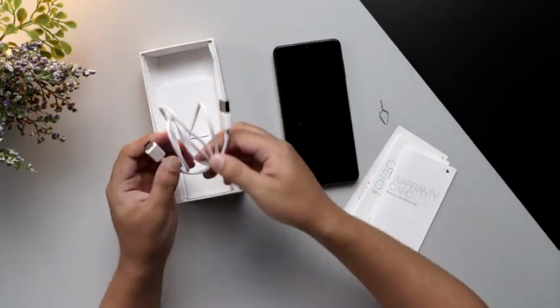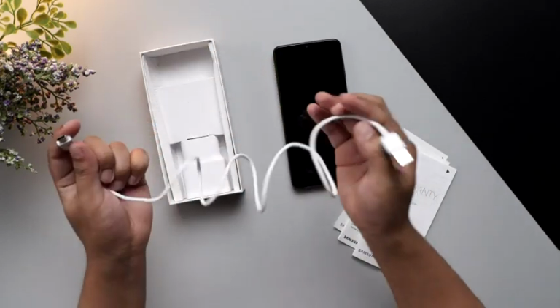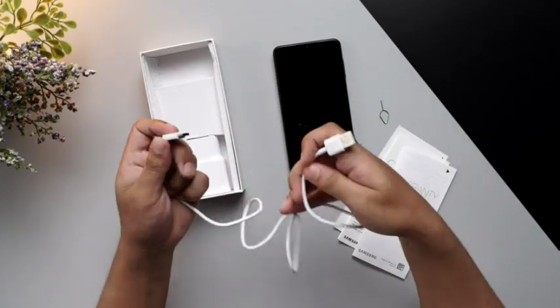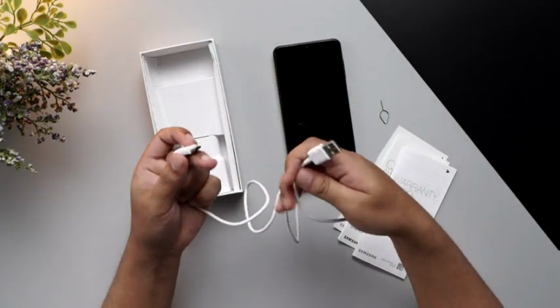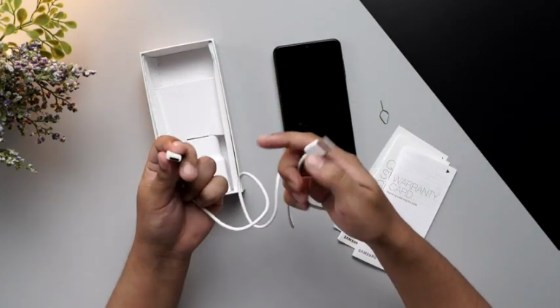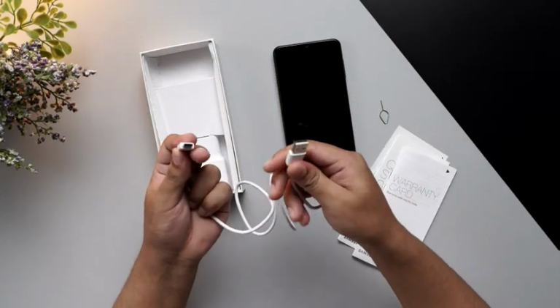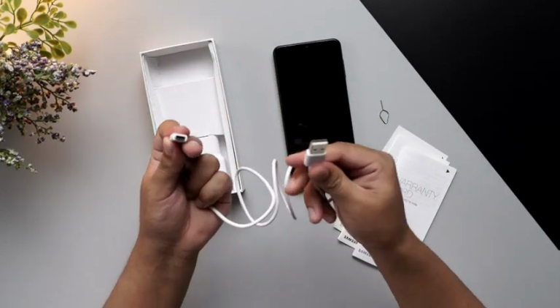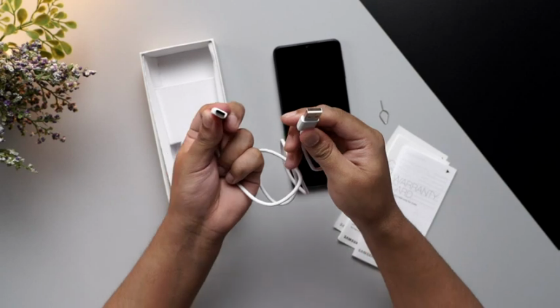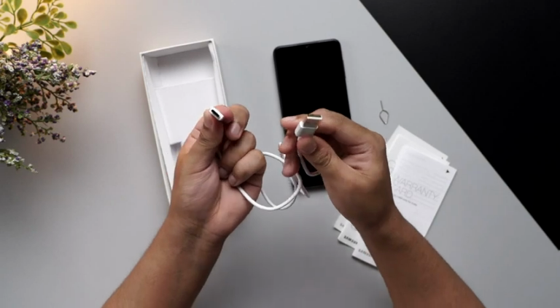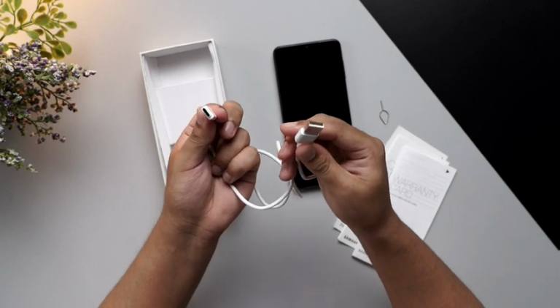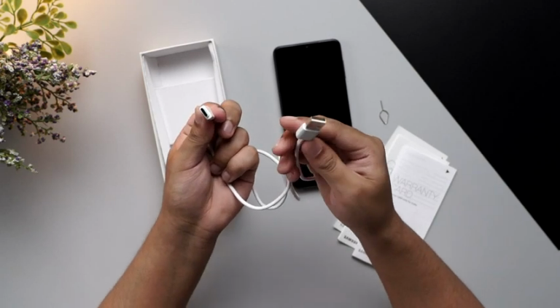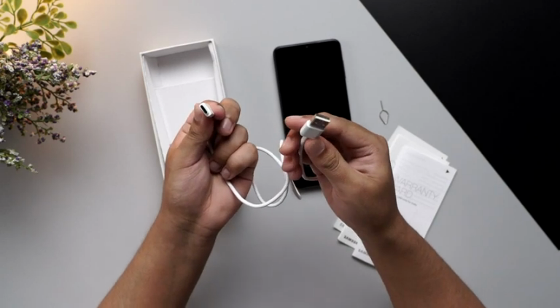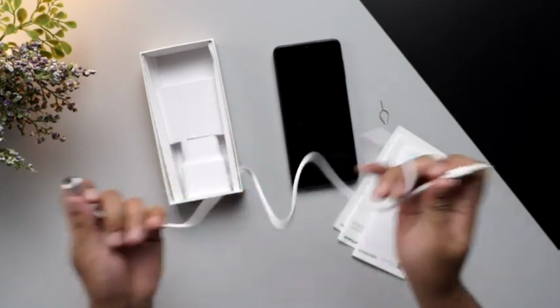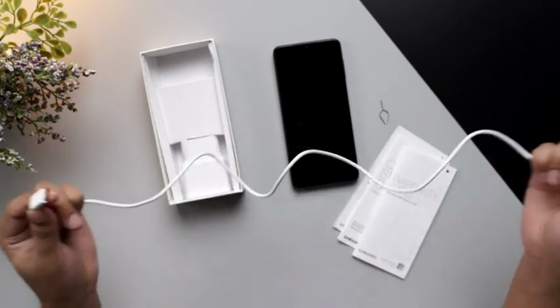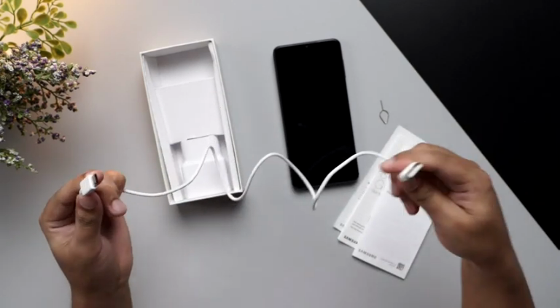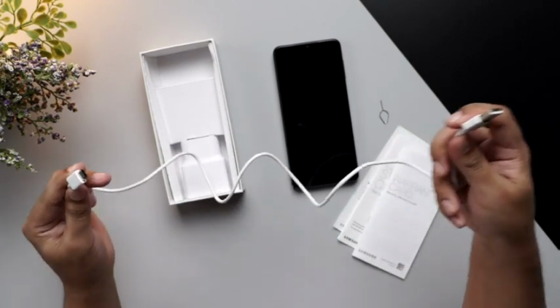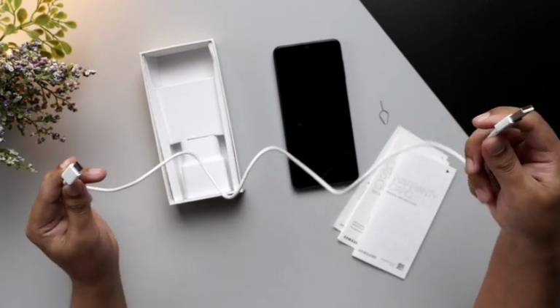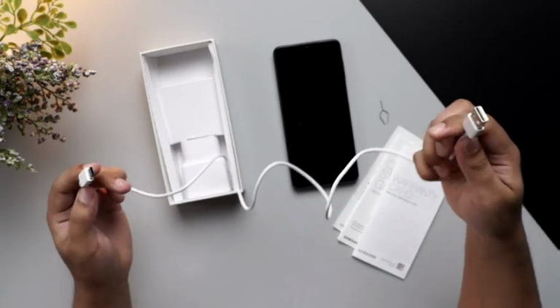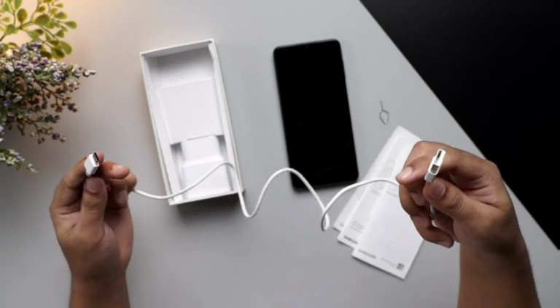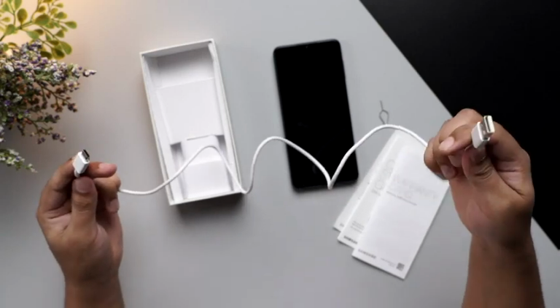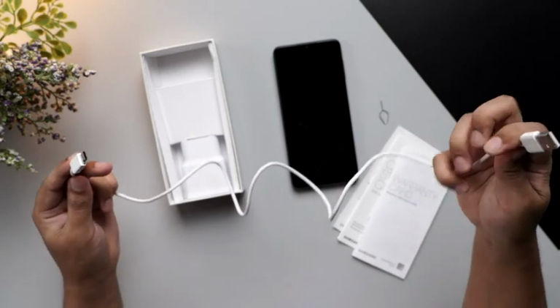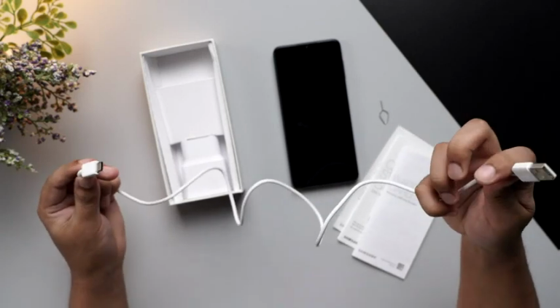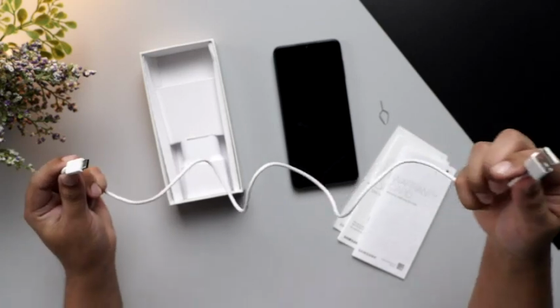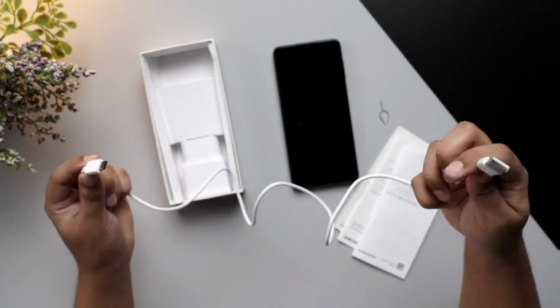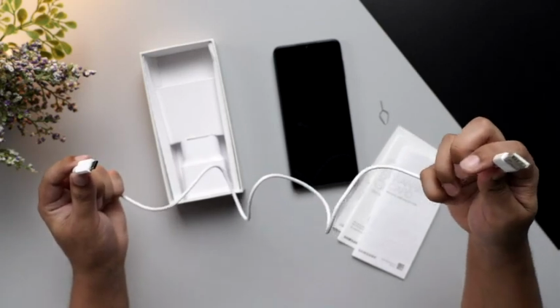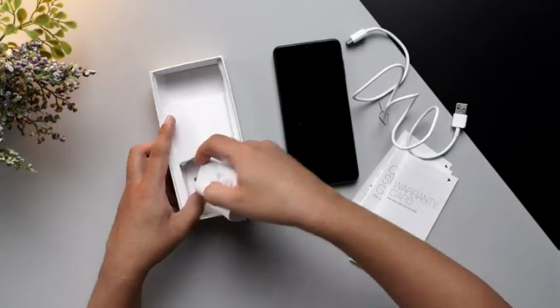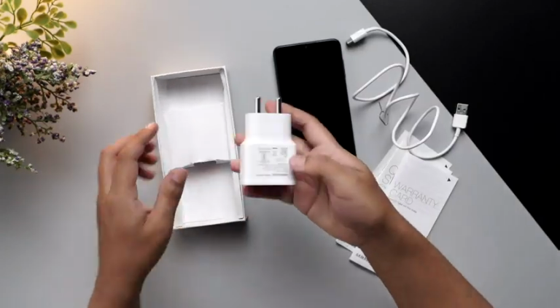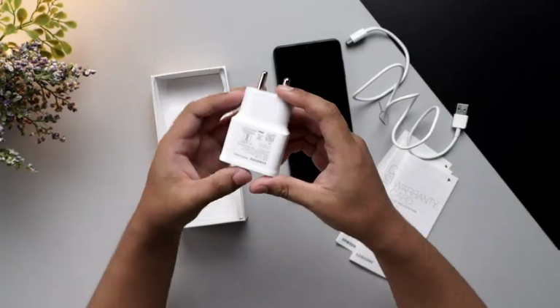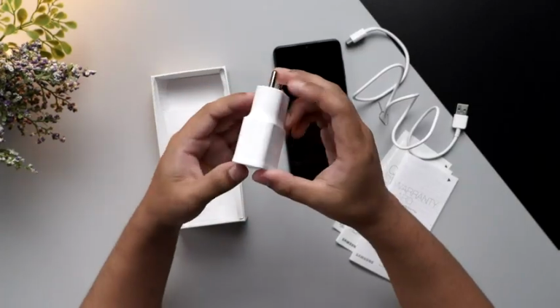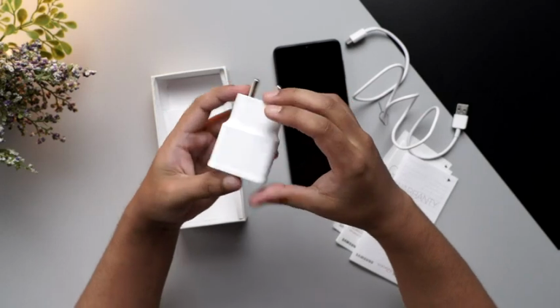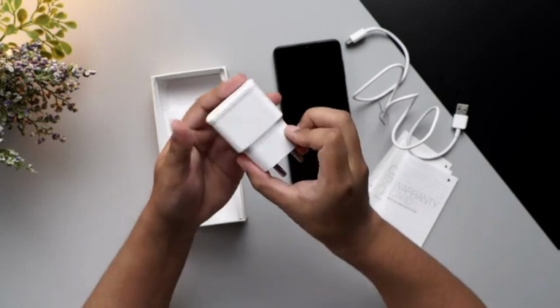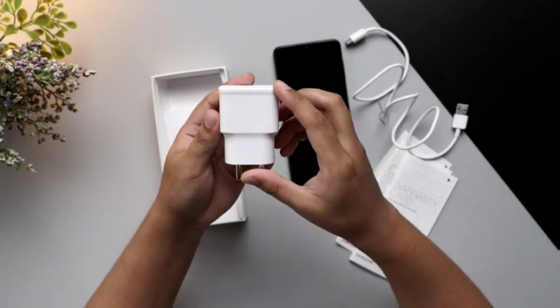Here's the USB Type-C charging cable for charging and data transfer purposes. The length of it, as you can see, is pretty long — it's about 1.5 feet. And last but not the least, we have the fast charging